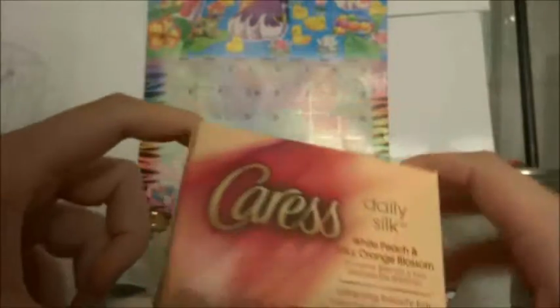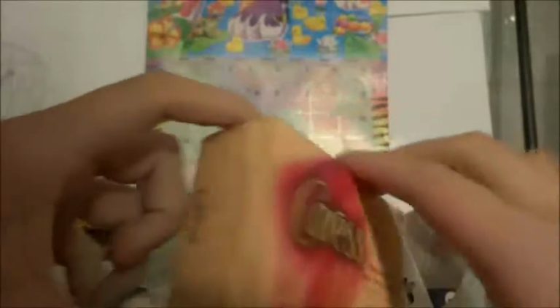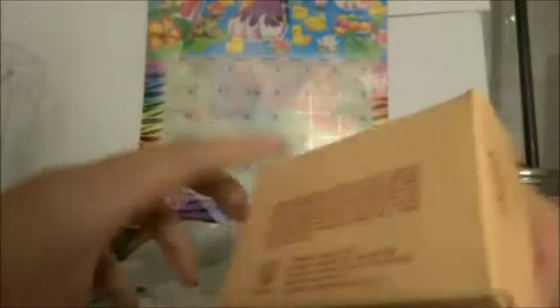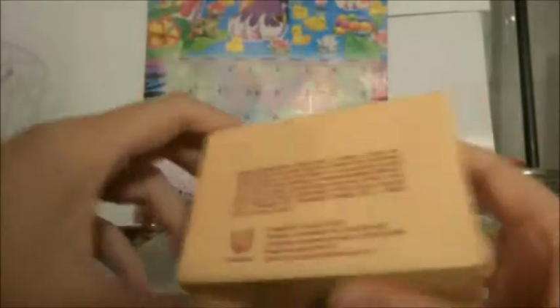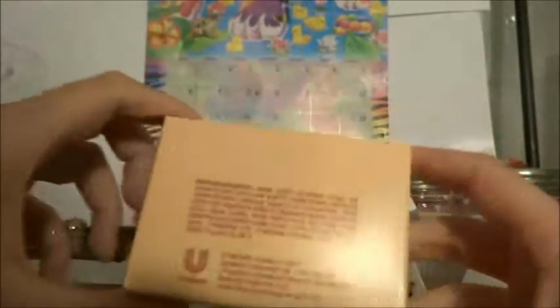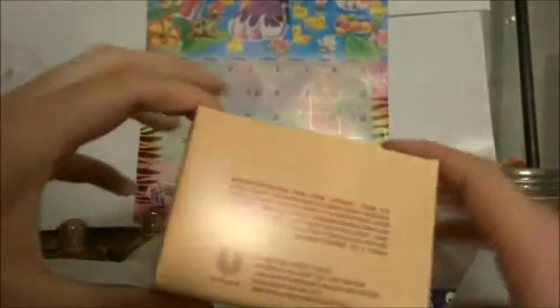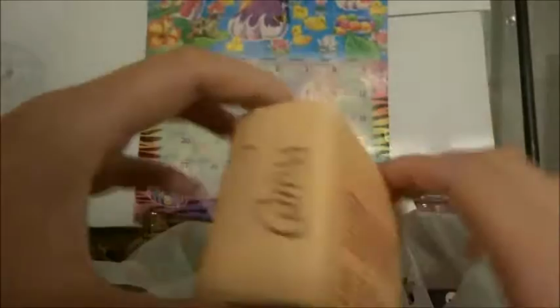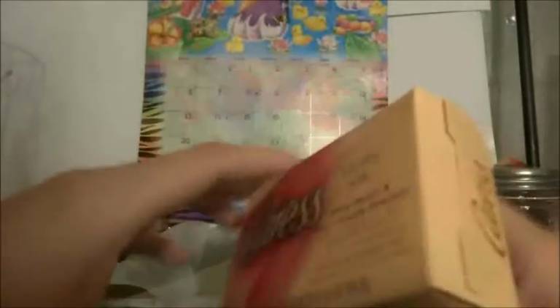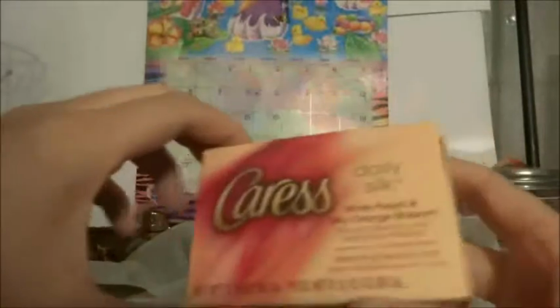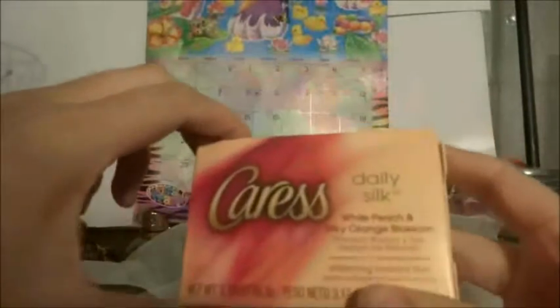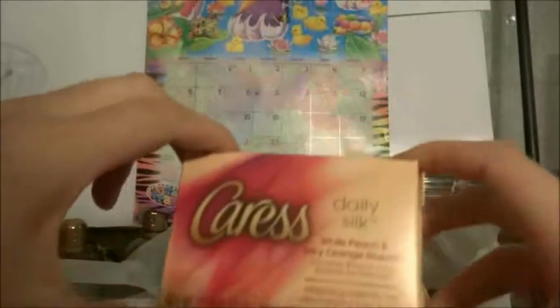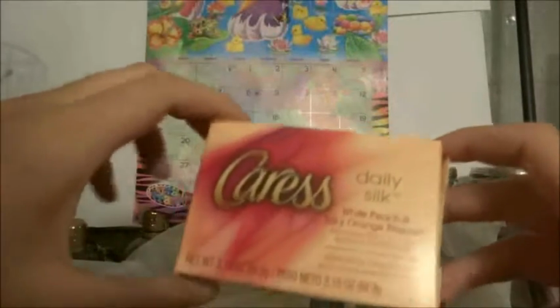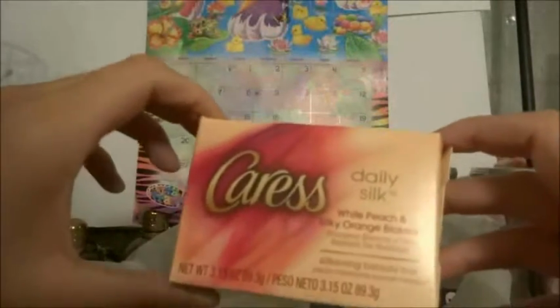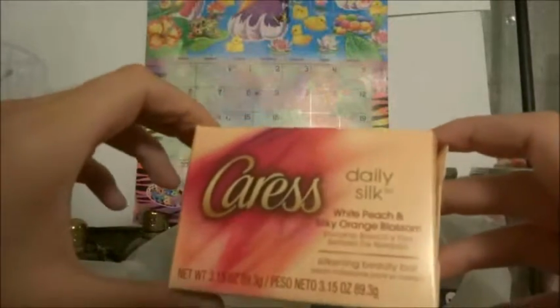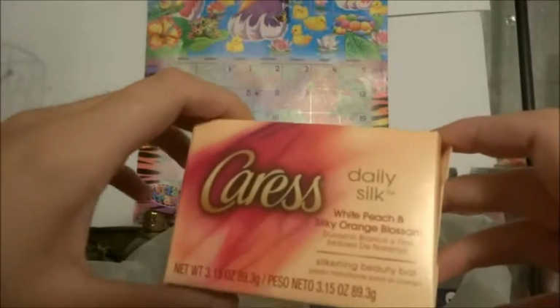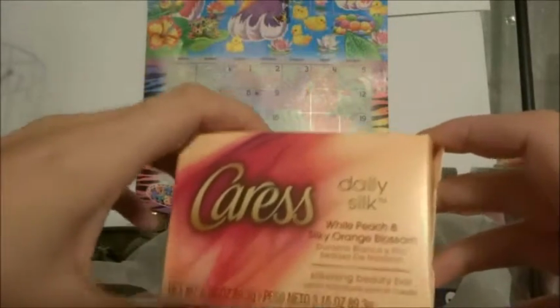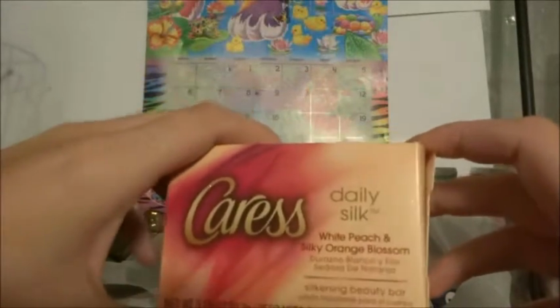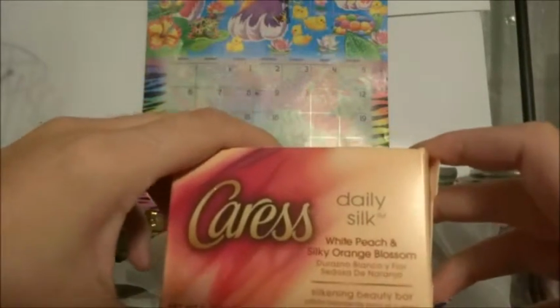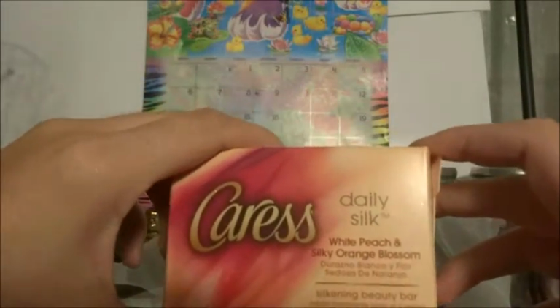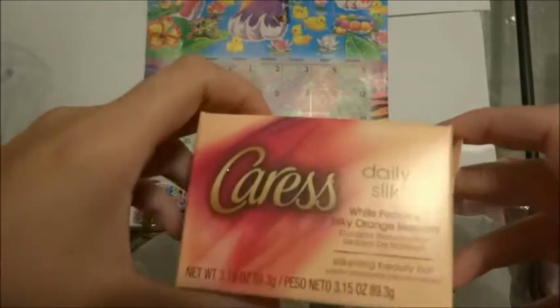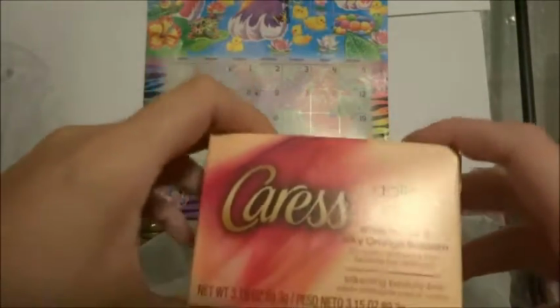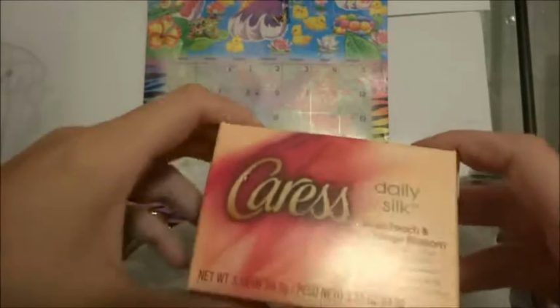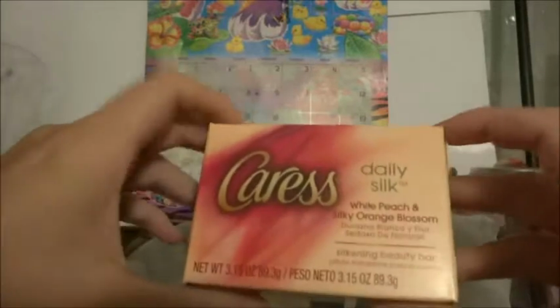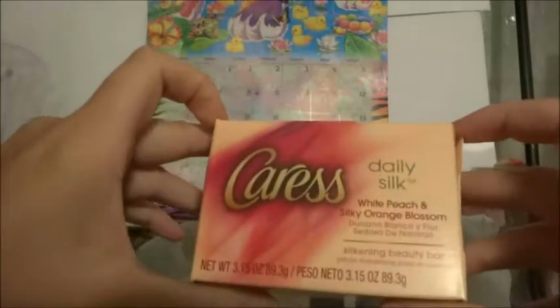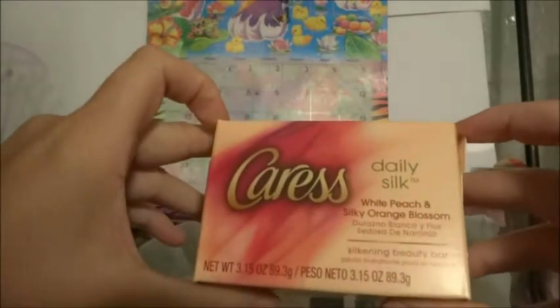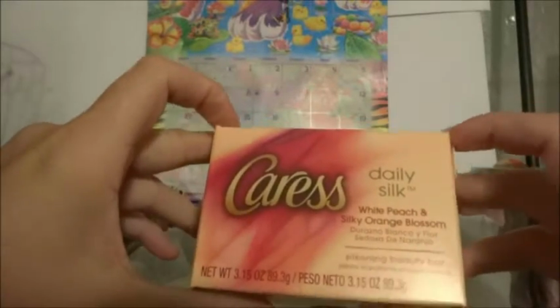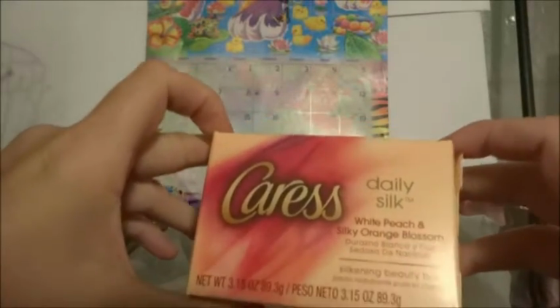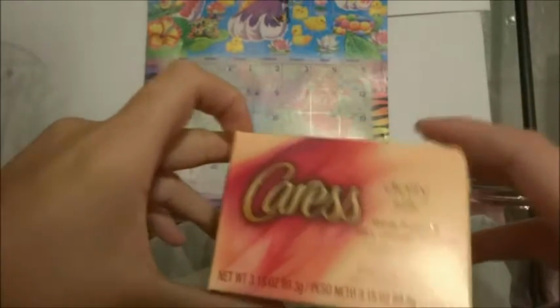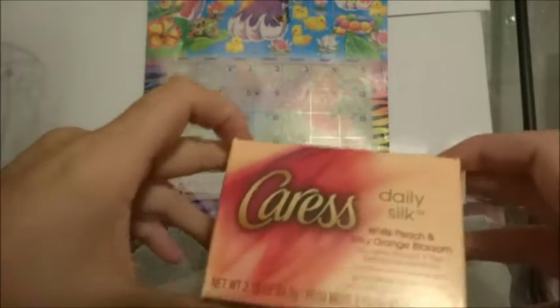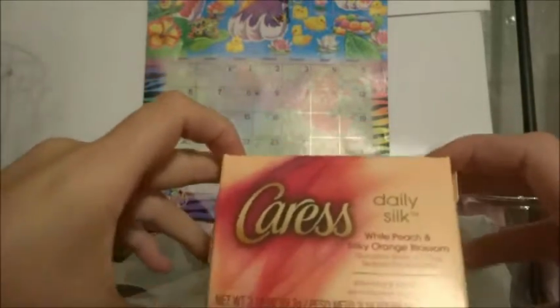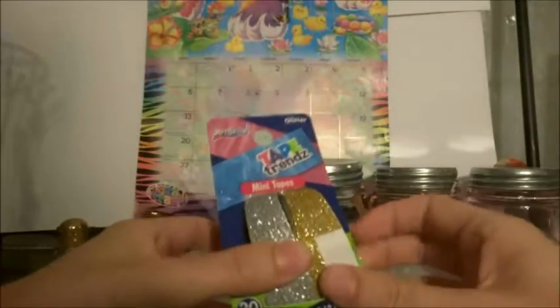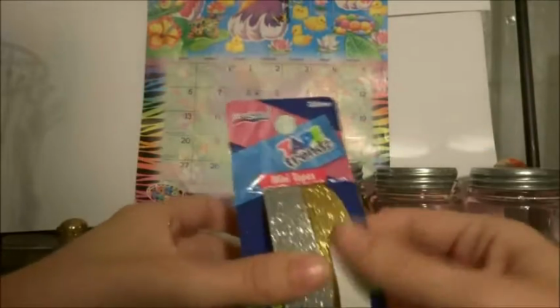And then here I got this Caress body soap as well. Maybe I will make some body wash as well, so we will see how that goes. I thought it was a cool idea so I thought maybe I would try doing that.